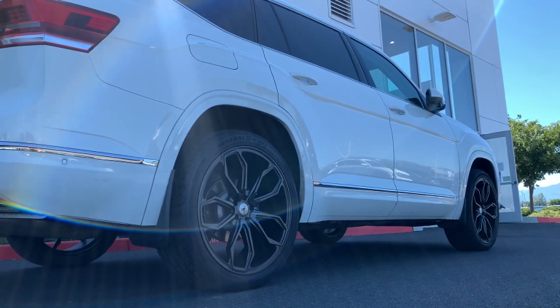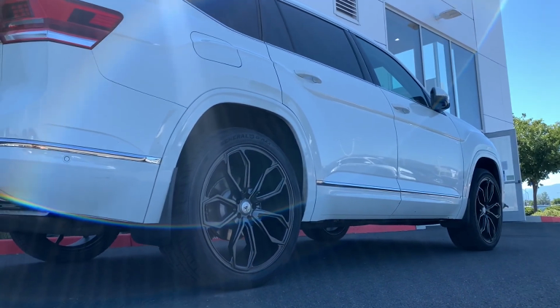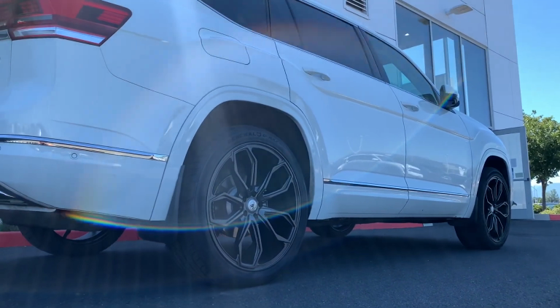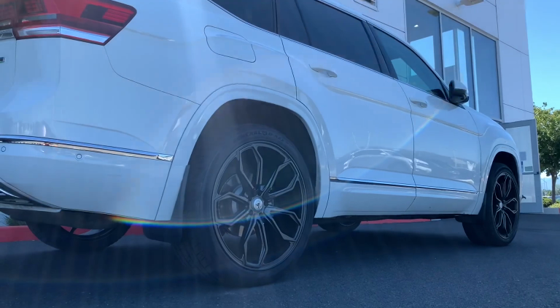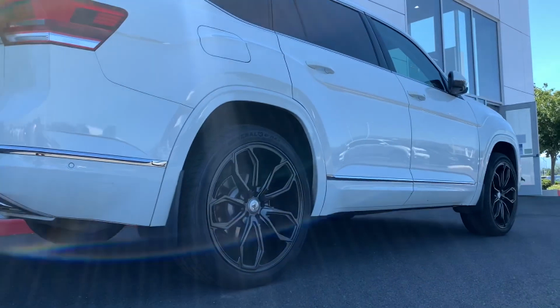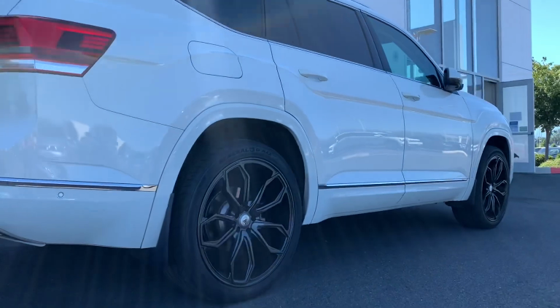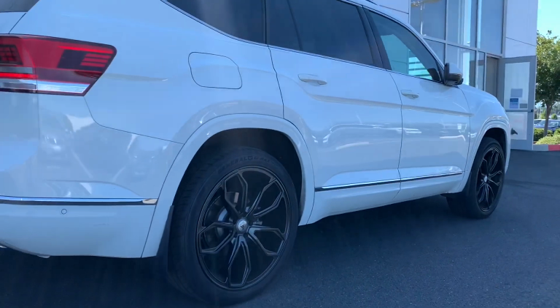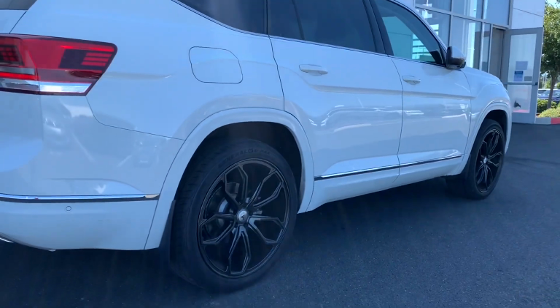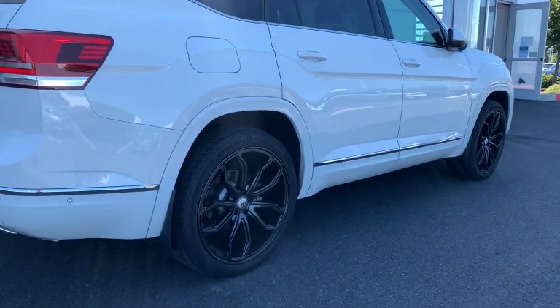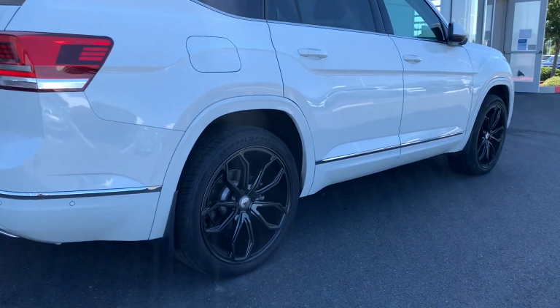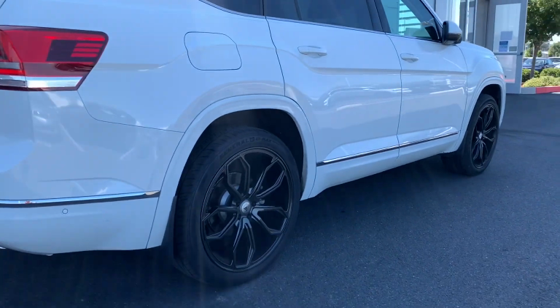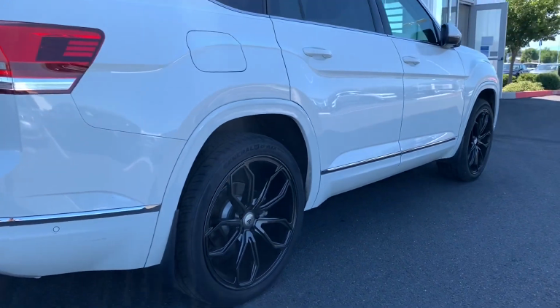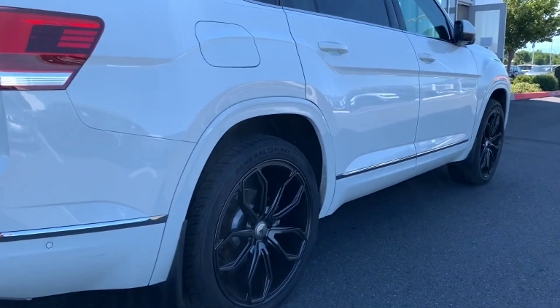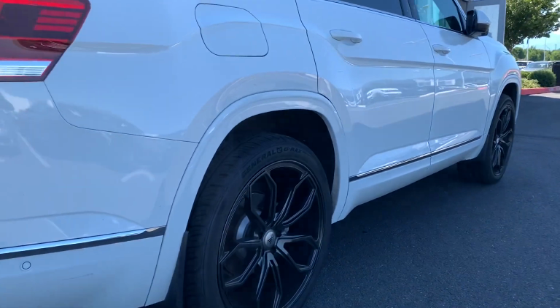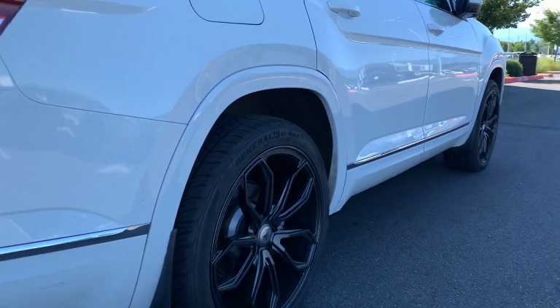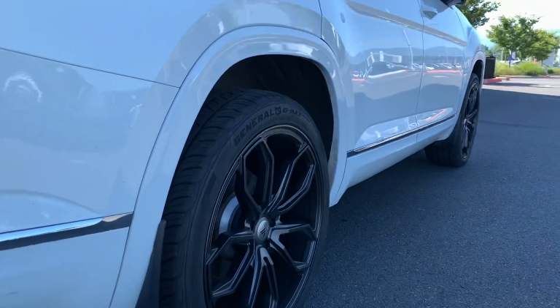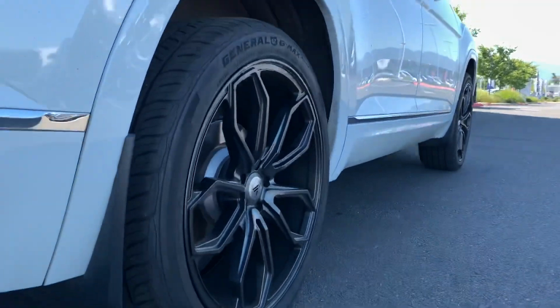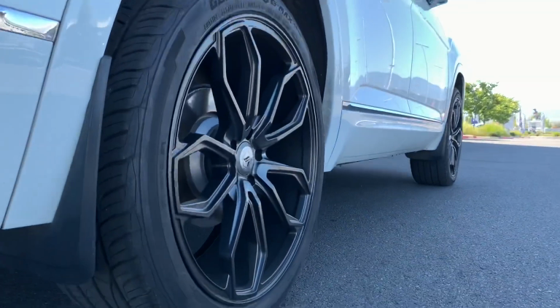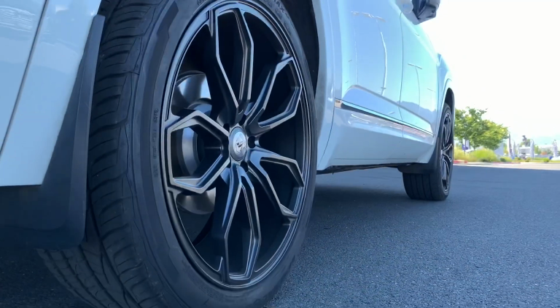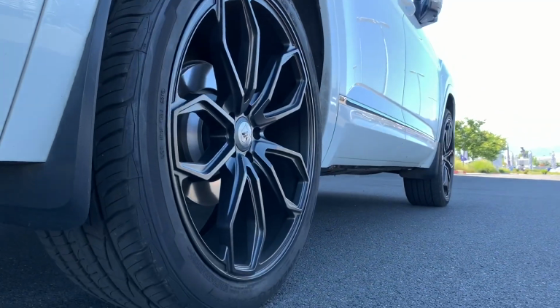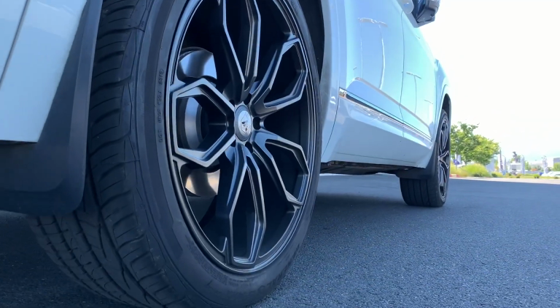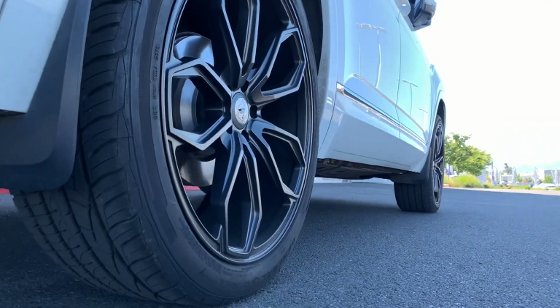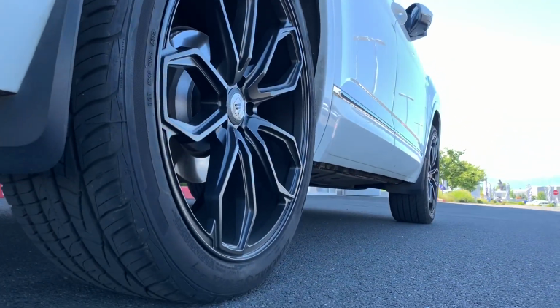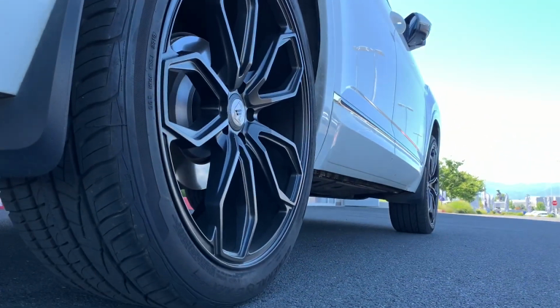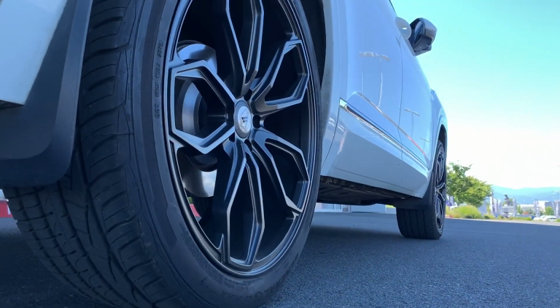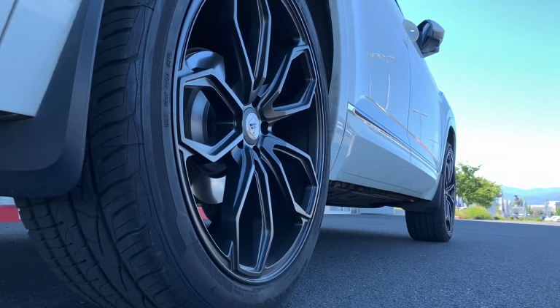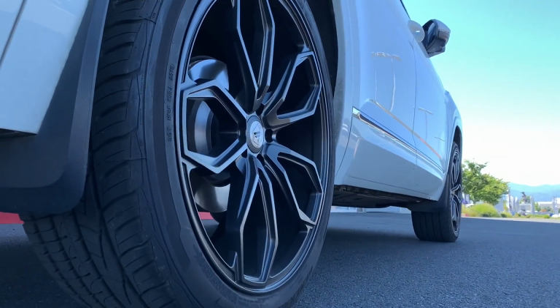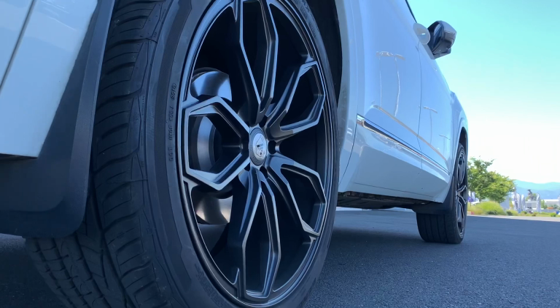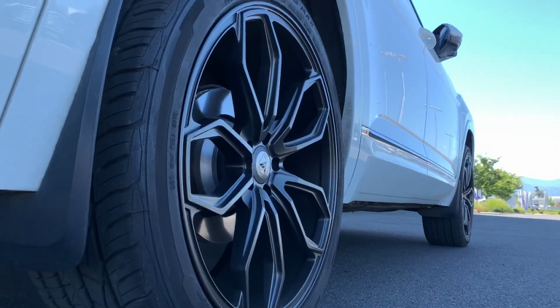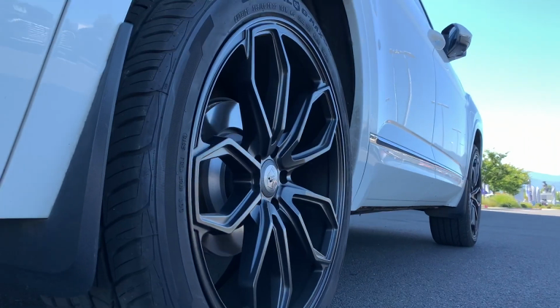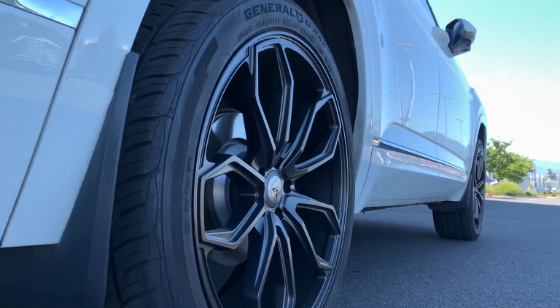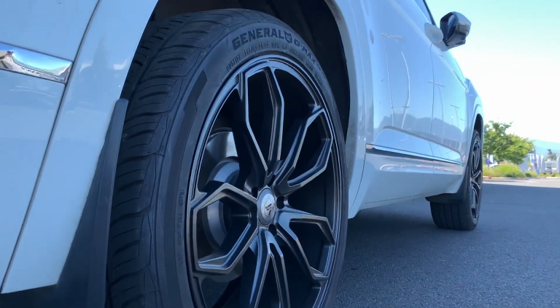I'll put the link to these Asanti Black Label wheels in the comment section below, because I think they actually work with the Atlas really well. This is the first time I've ever seen them on here. Get a low shot there — see the side profile of those wheels, they definitely are sharp.